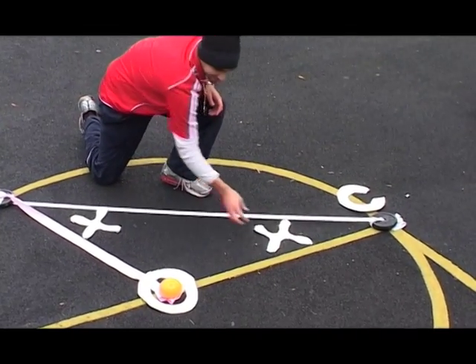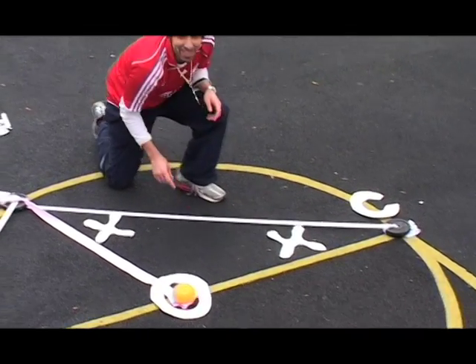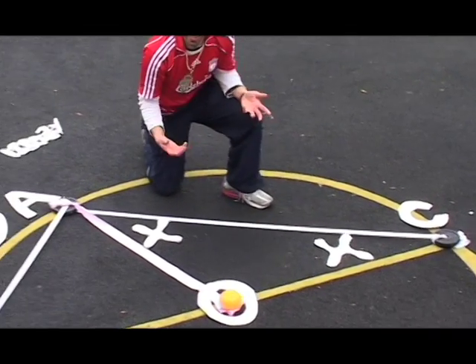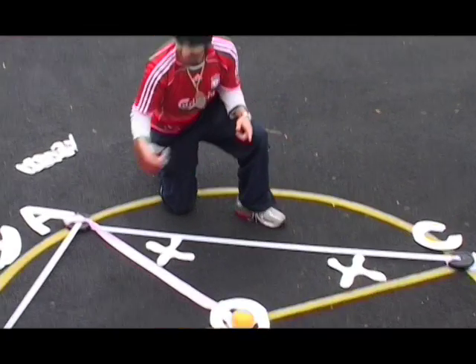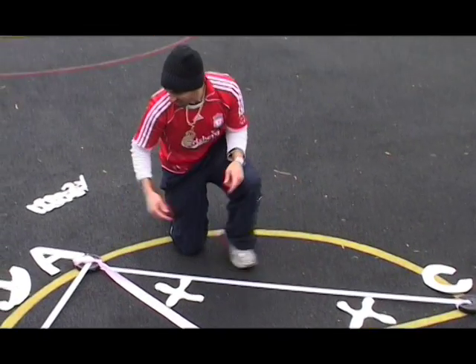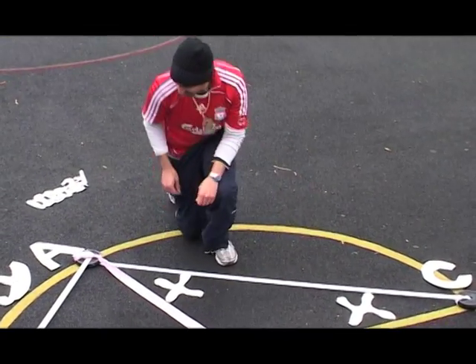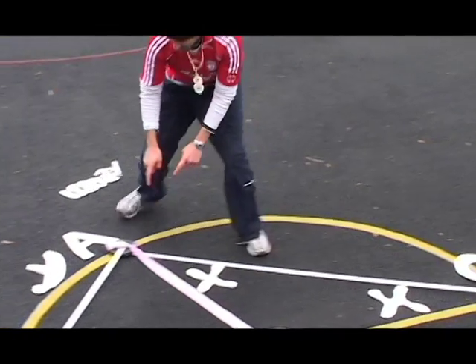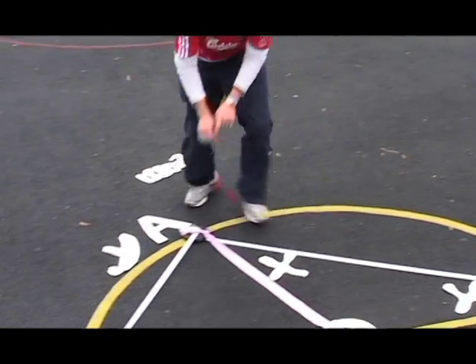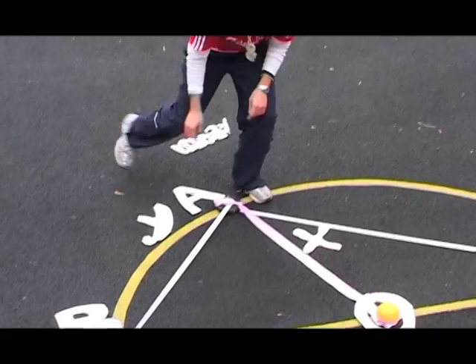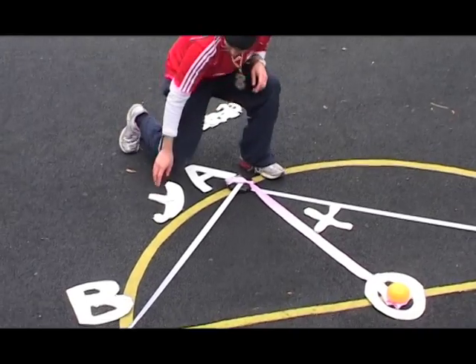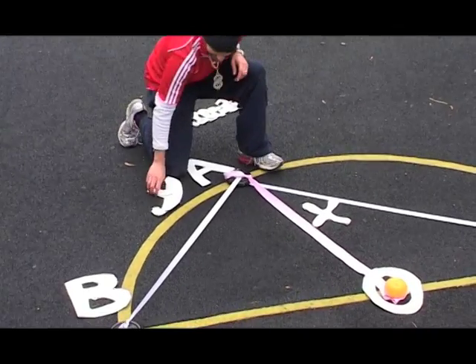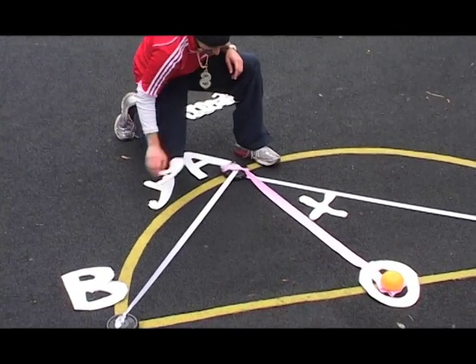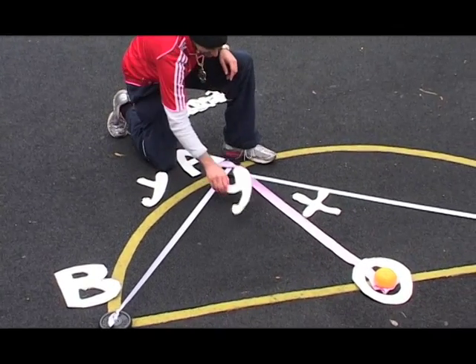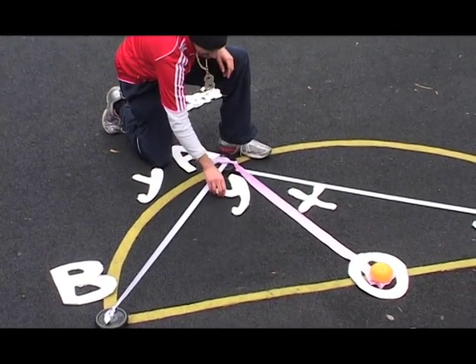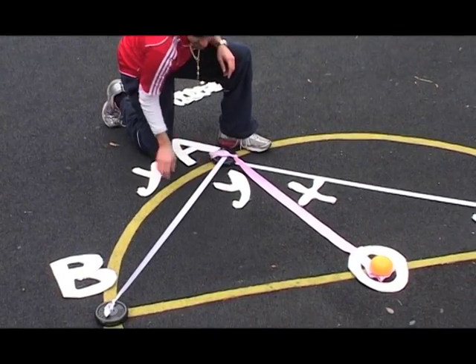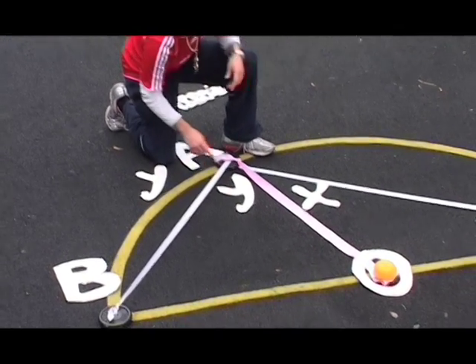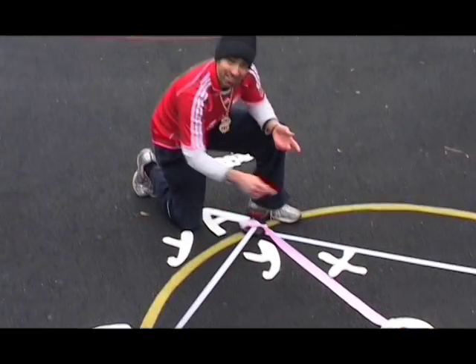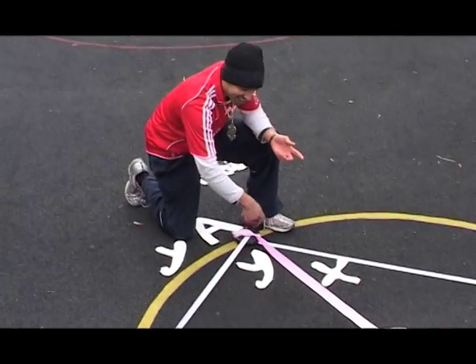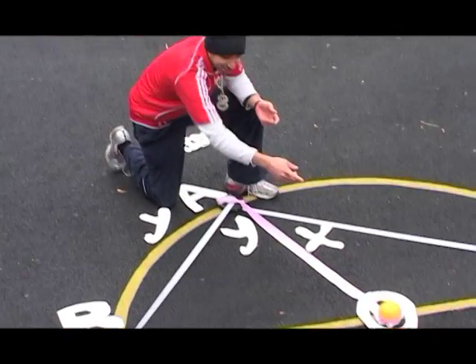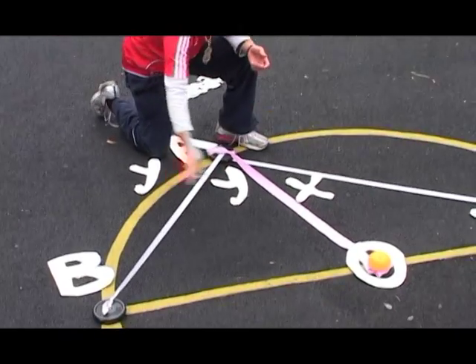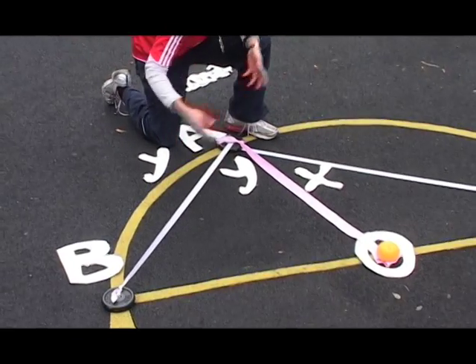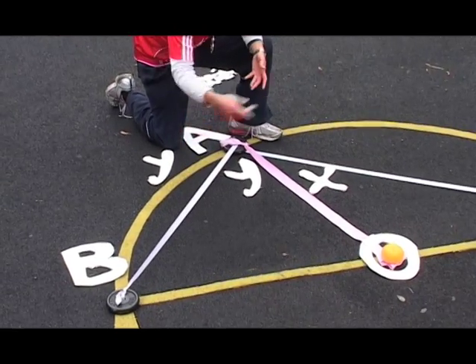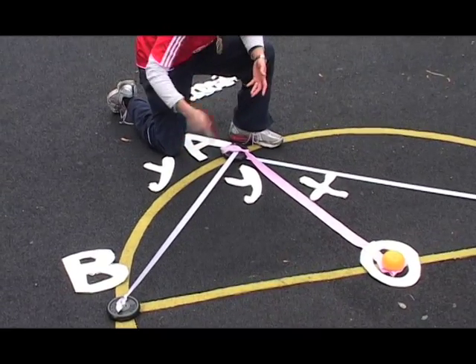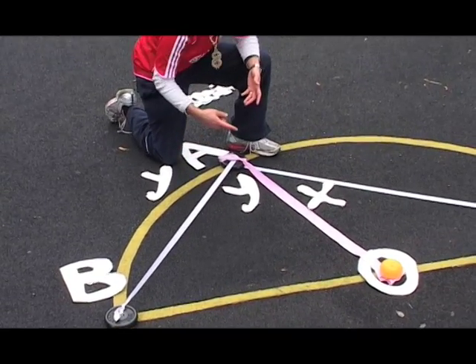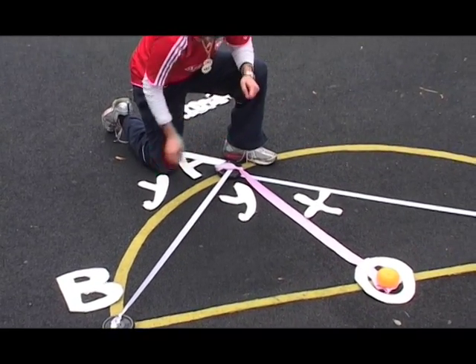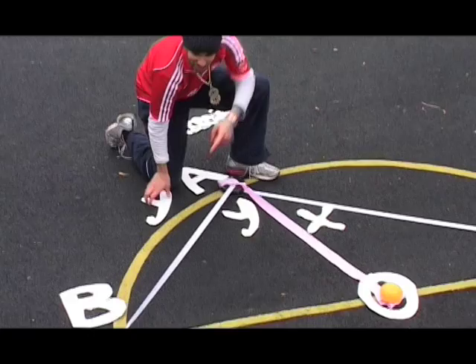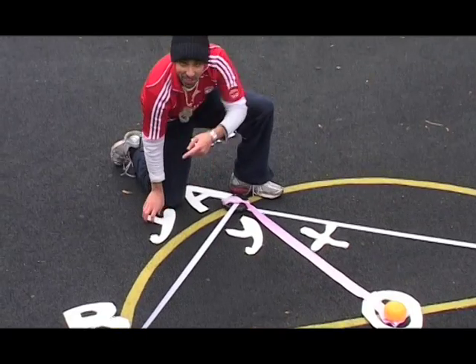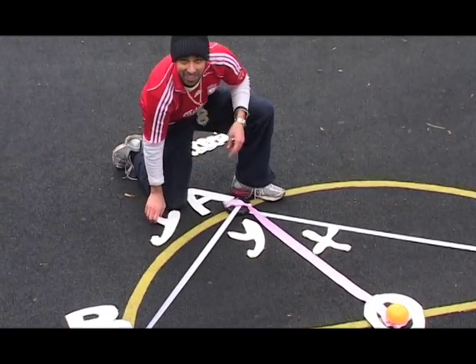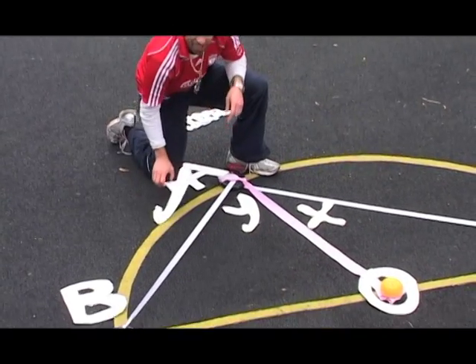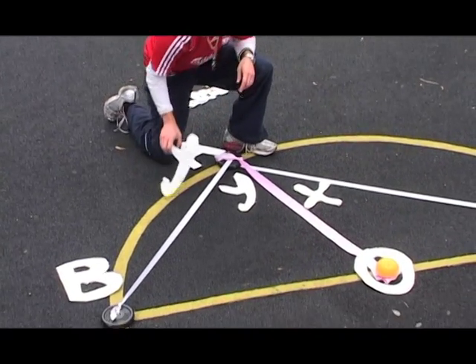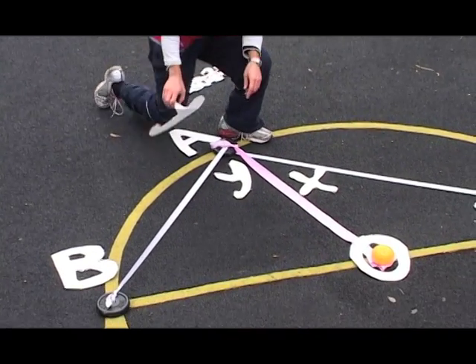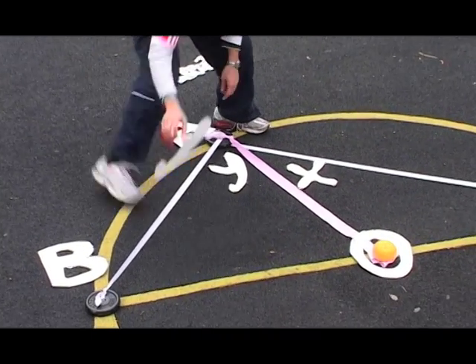Now if we look at this triangle and call this angle y, then again — radius, radius, isosceles — so this angle is y over here.